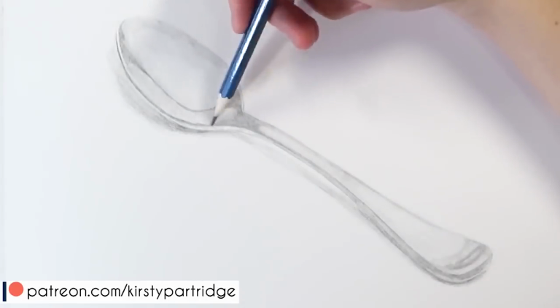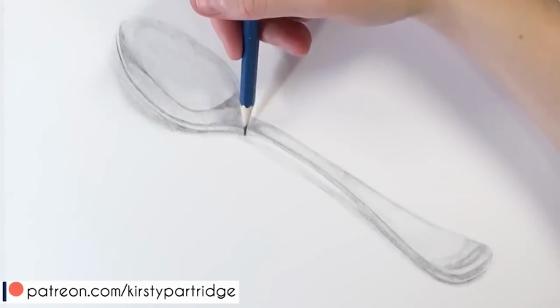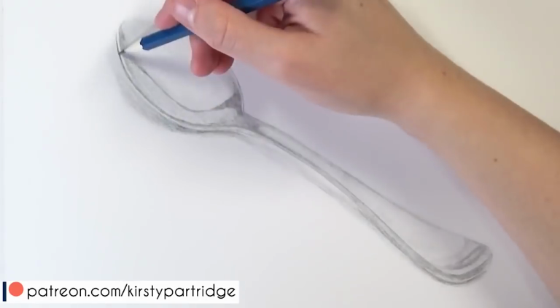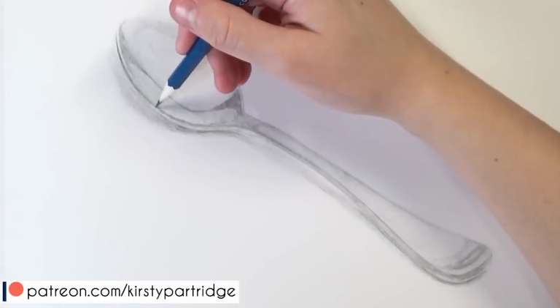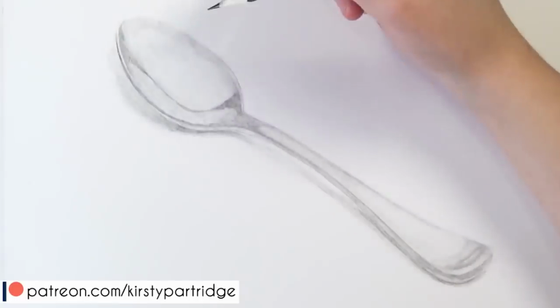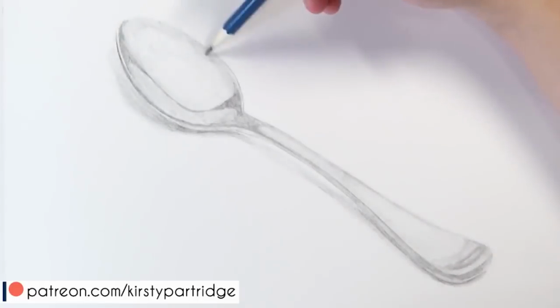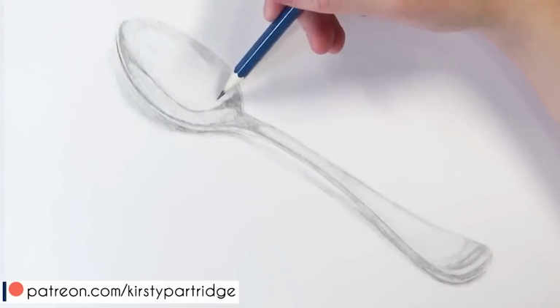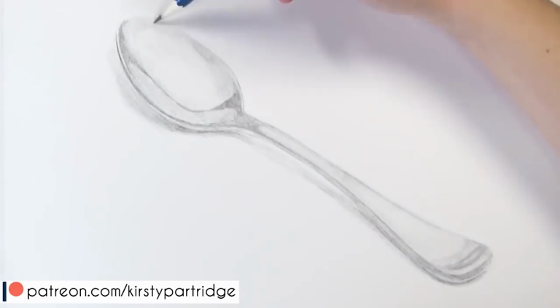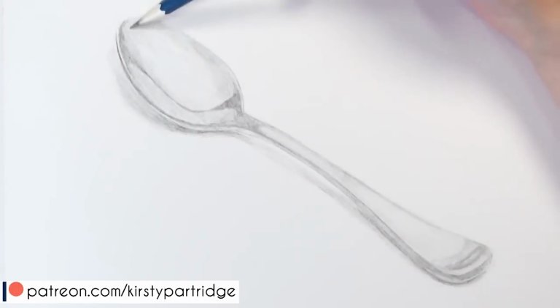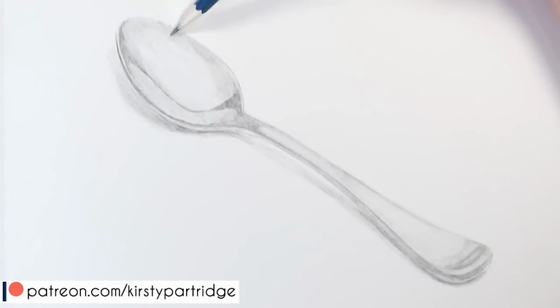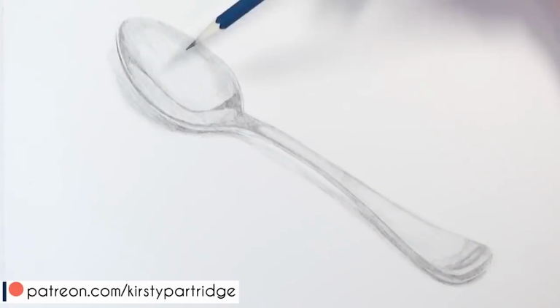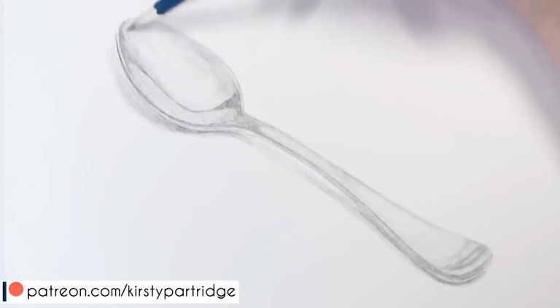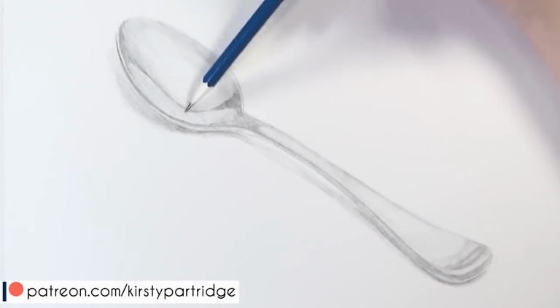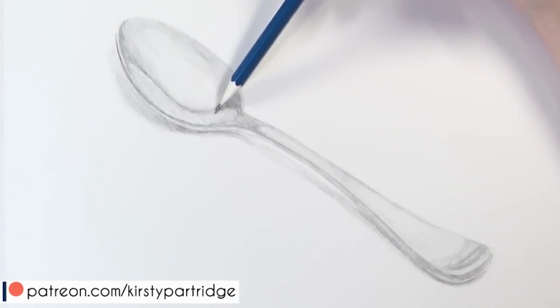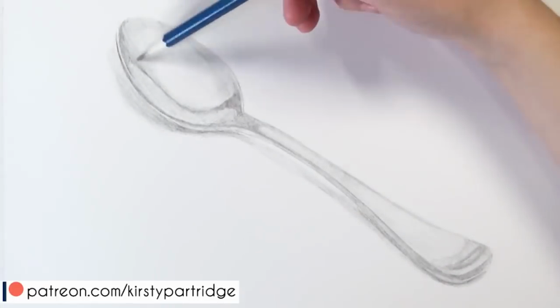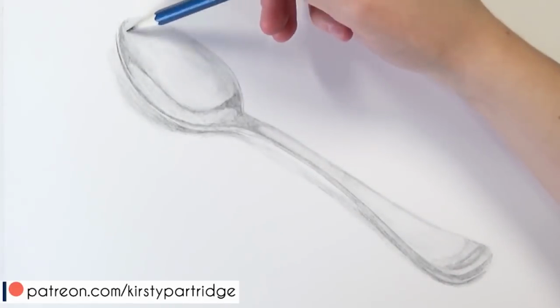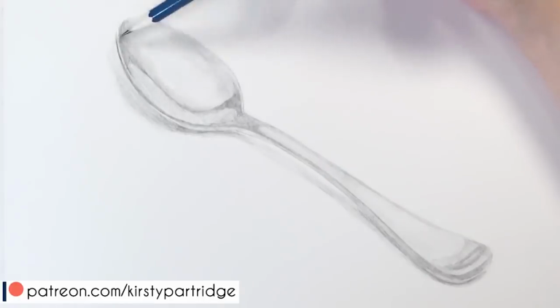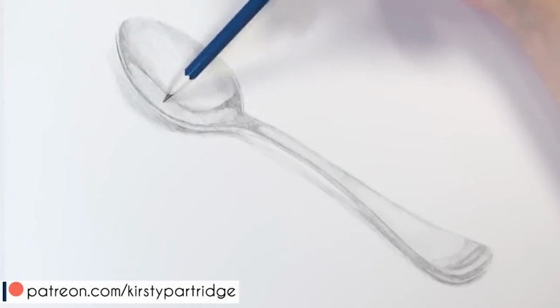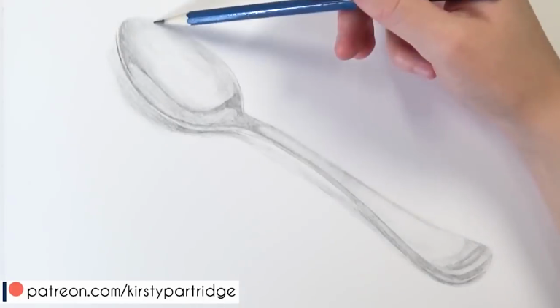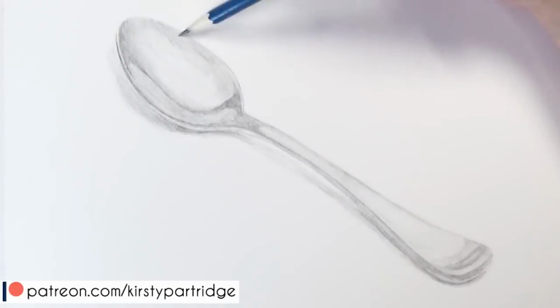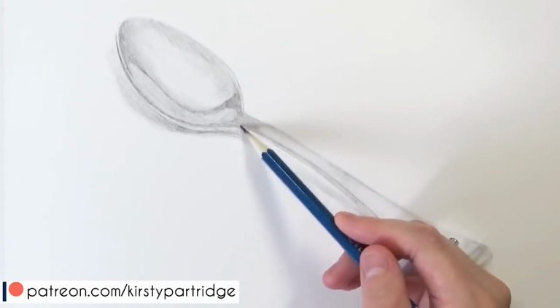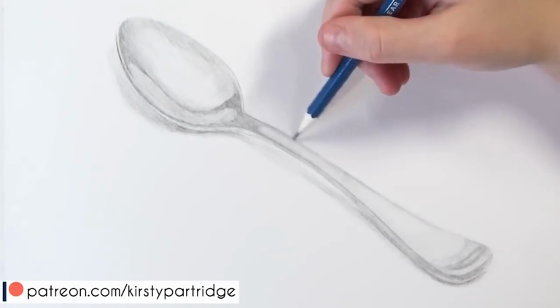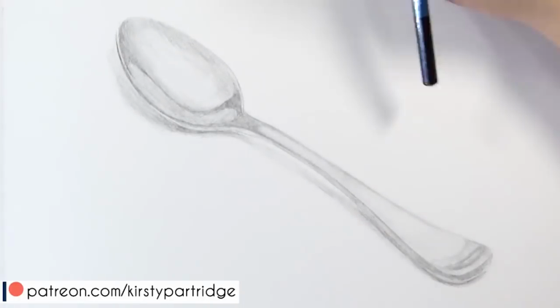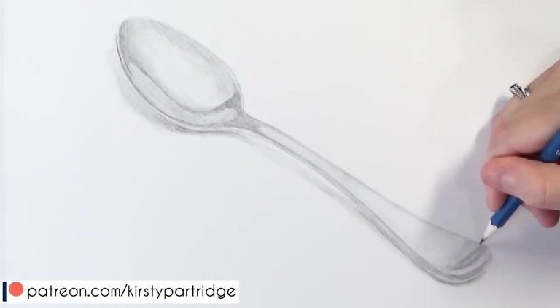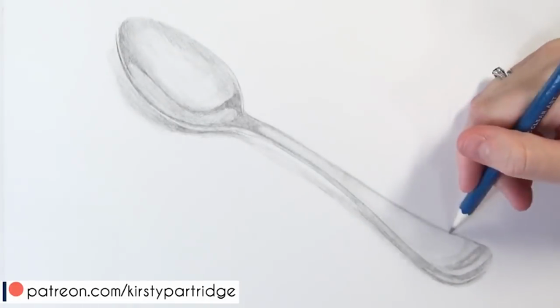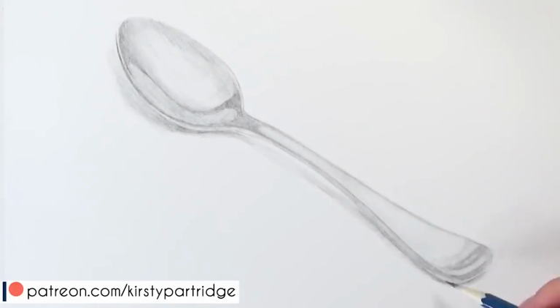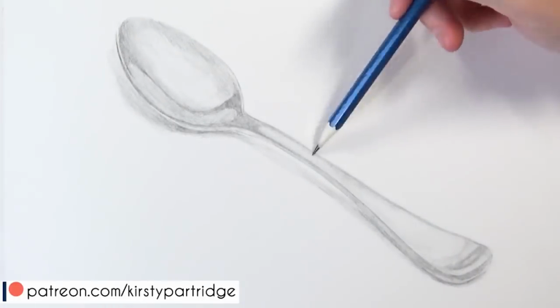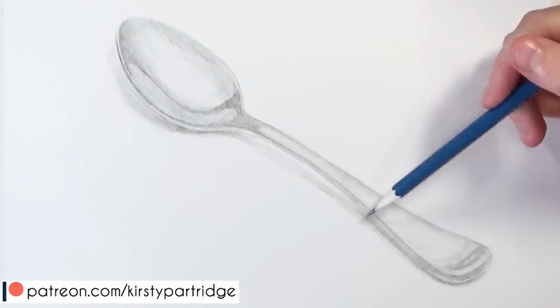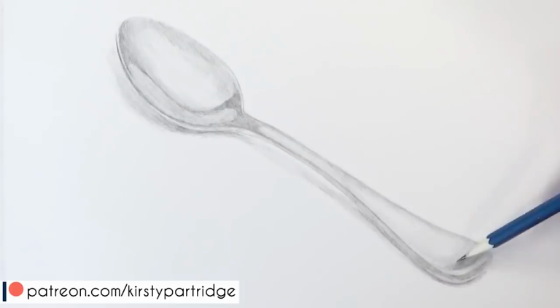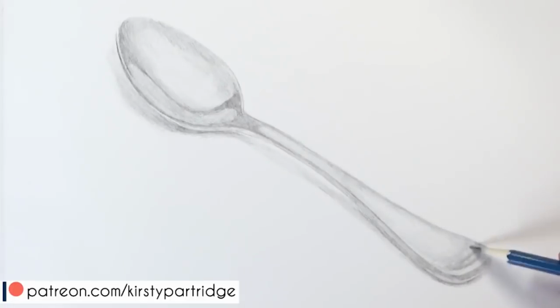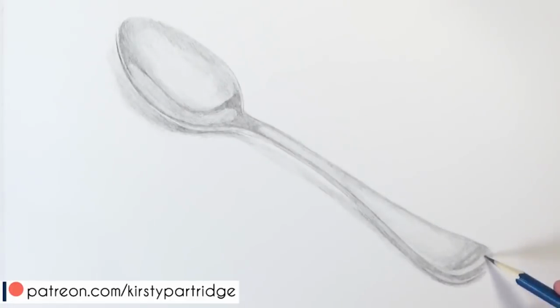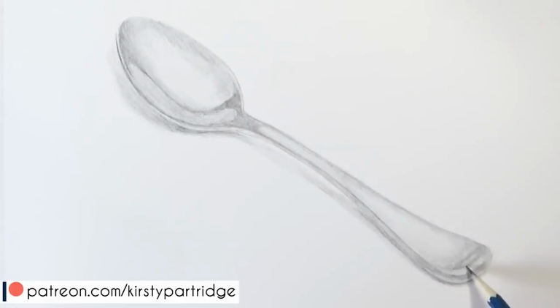With this realistic spoon I have got a real-time version over on my Patreon so that you can follow along with me and learn things like value, shading, blending and how to add contrast. I really go through that step by step with you over on there as well.